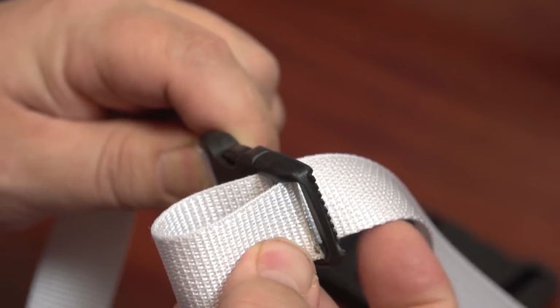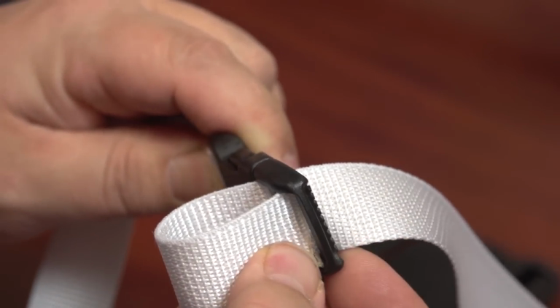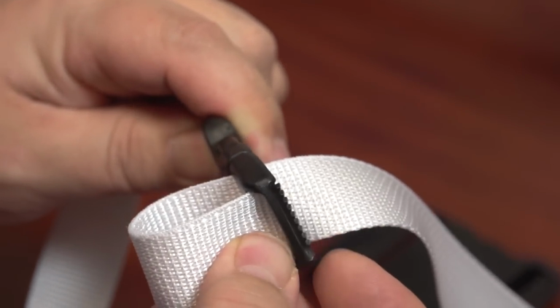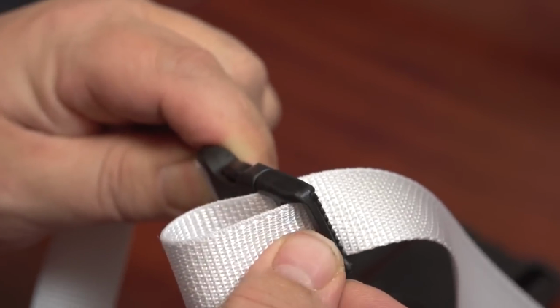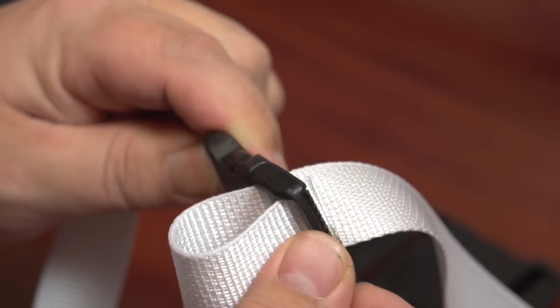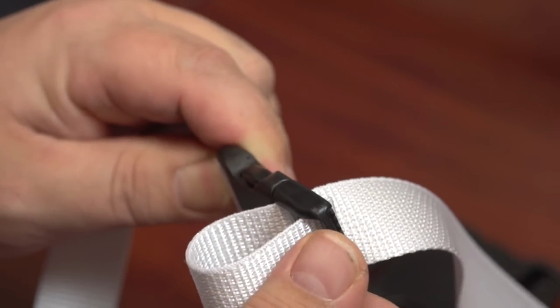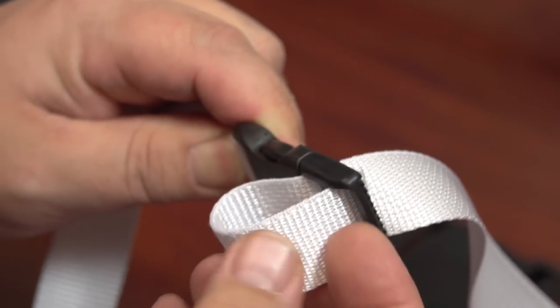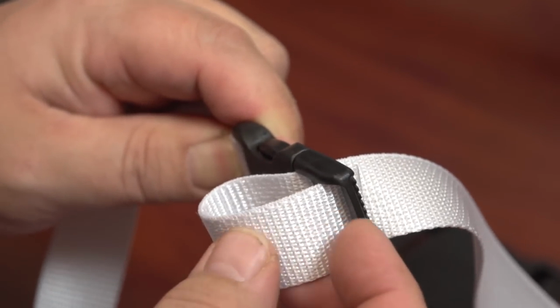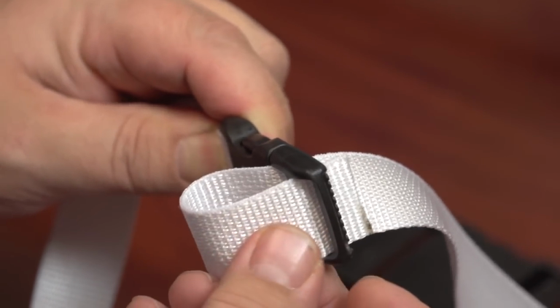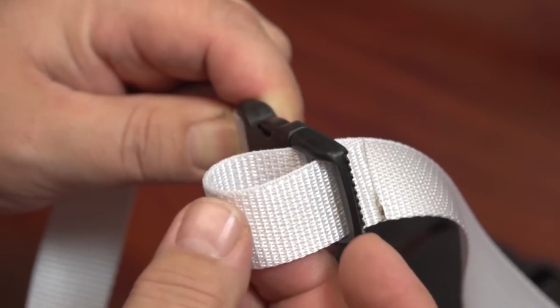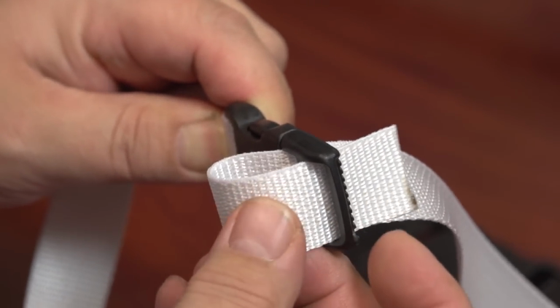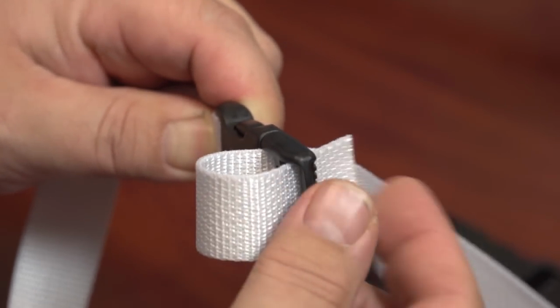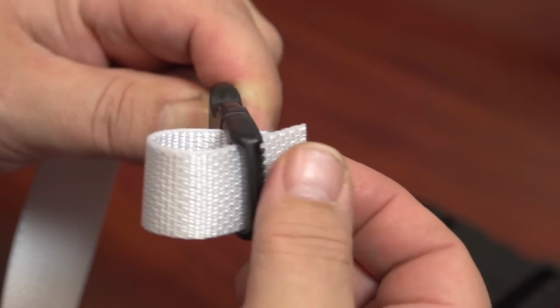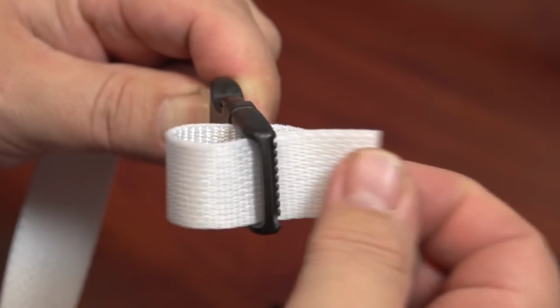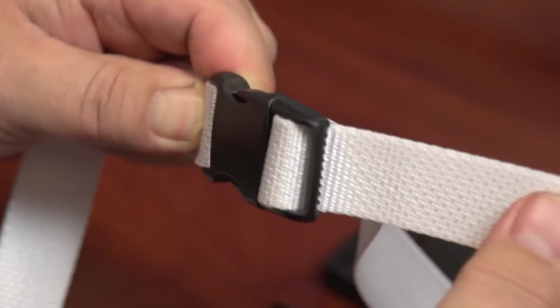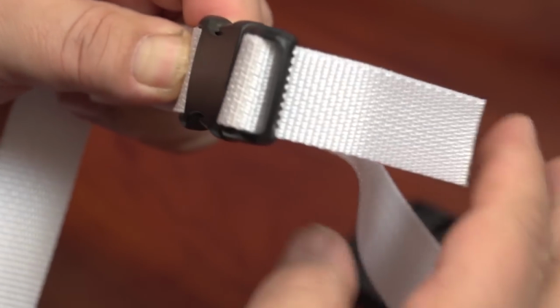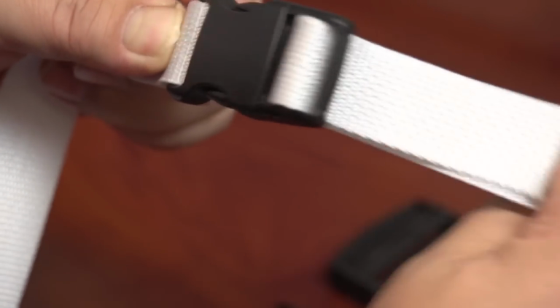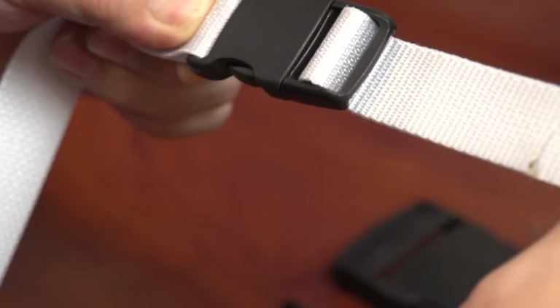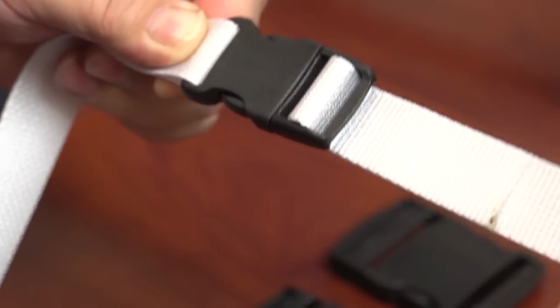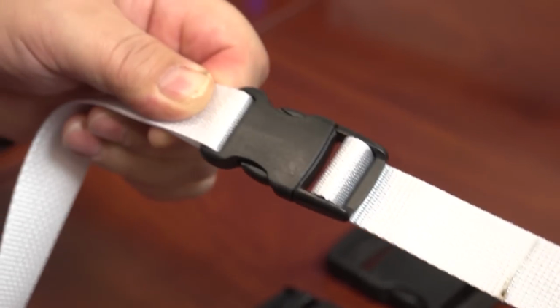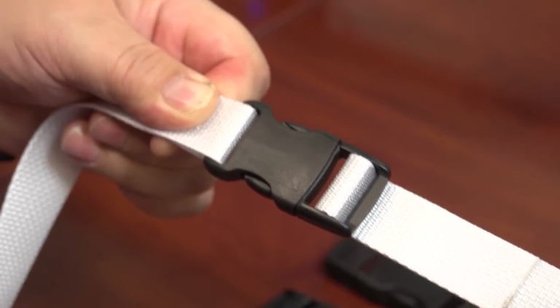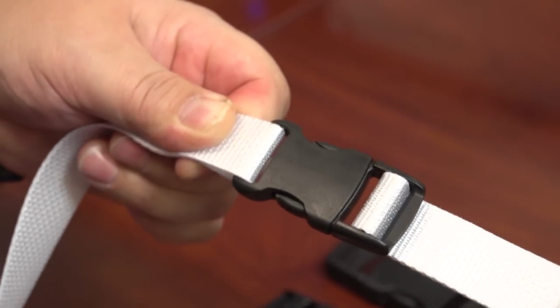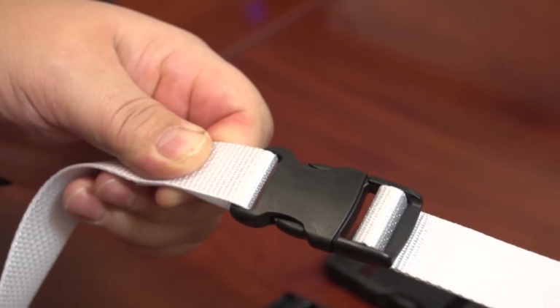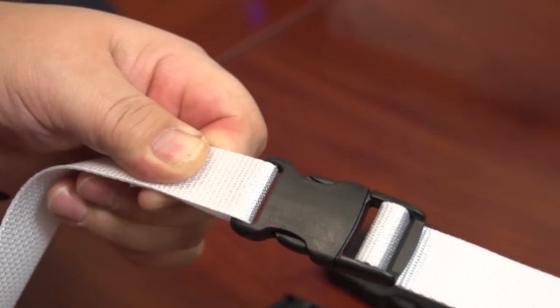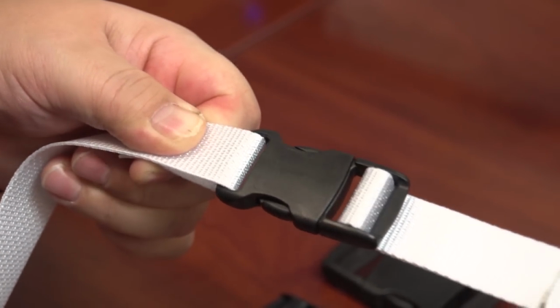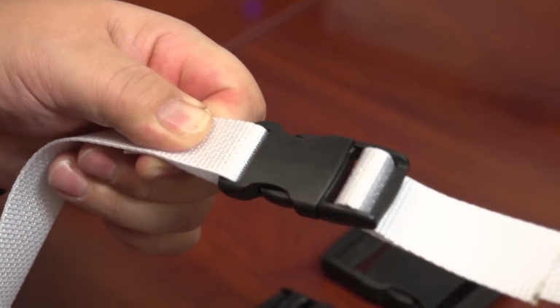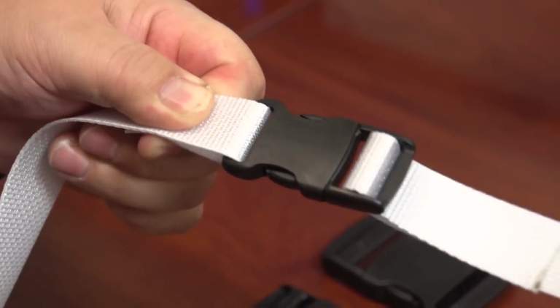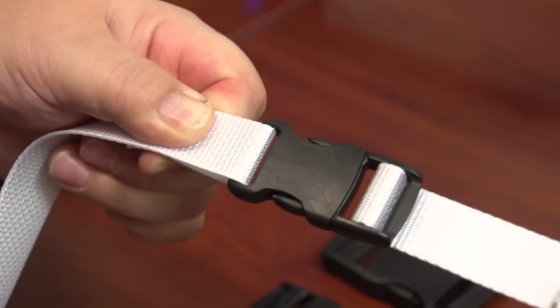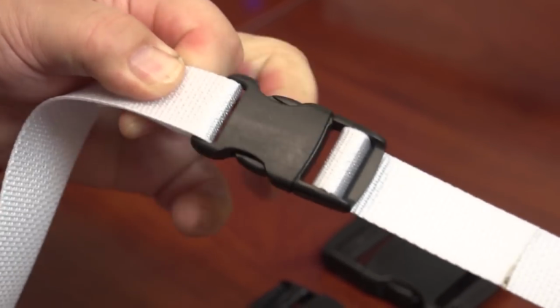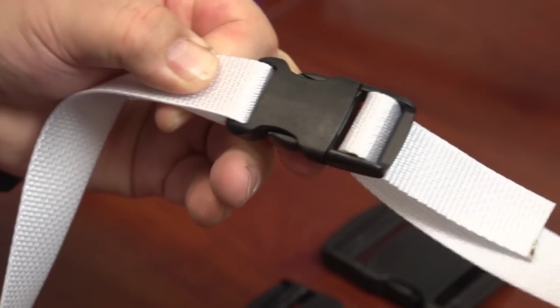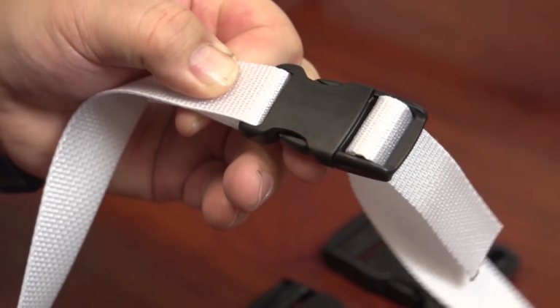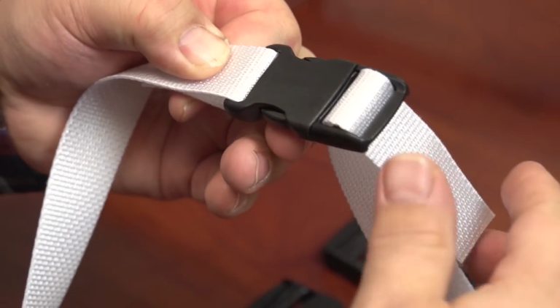These side release heavy duty buckles are resistant to solvents, fuel, abrasion, and show lower wear and friction than other buckles.